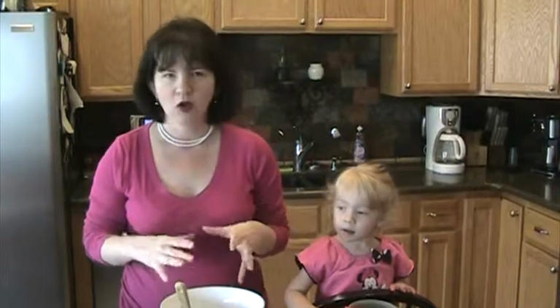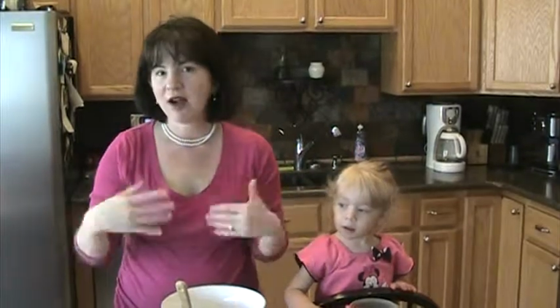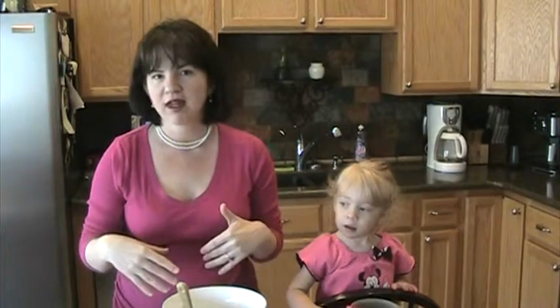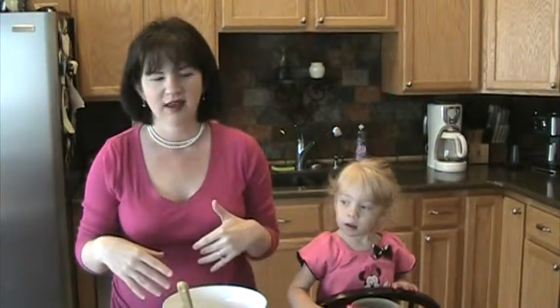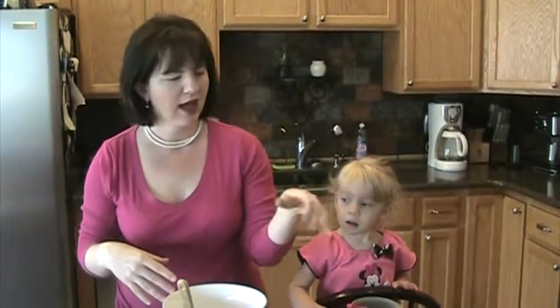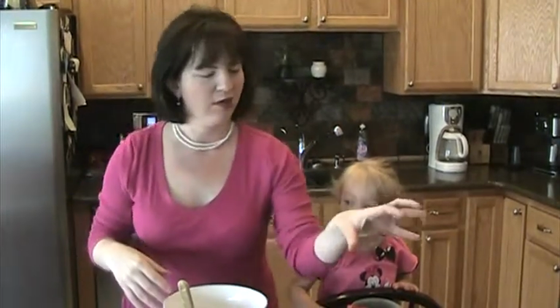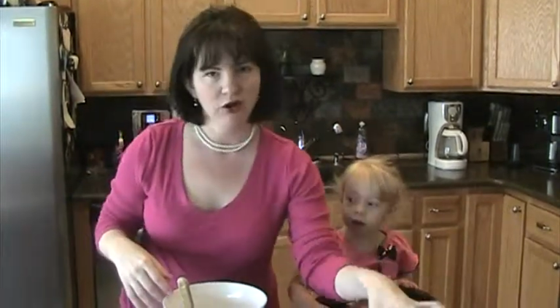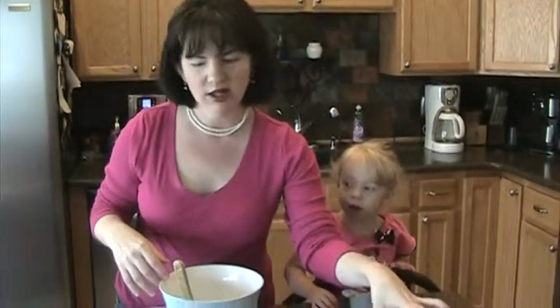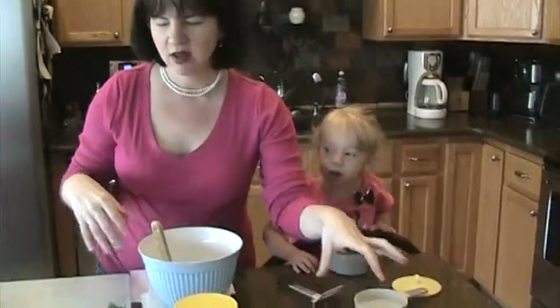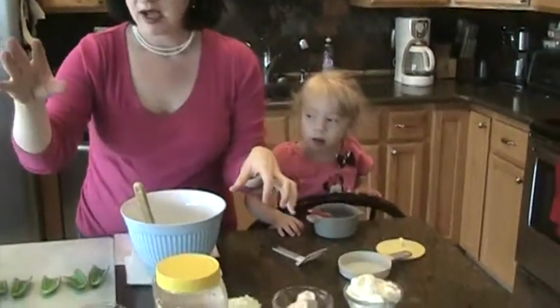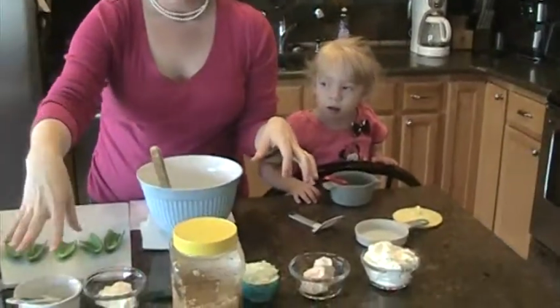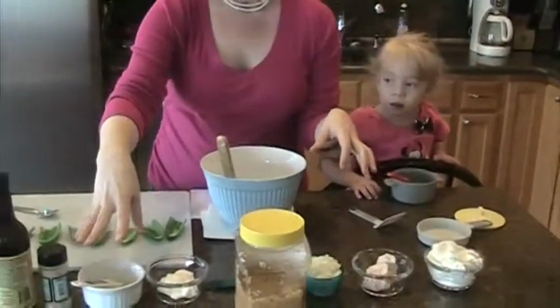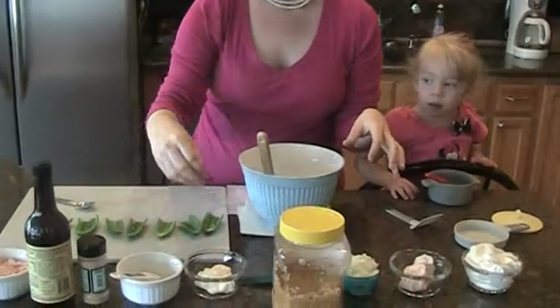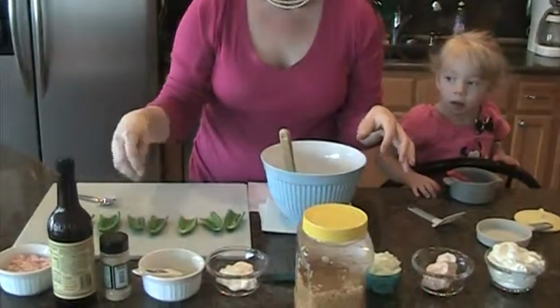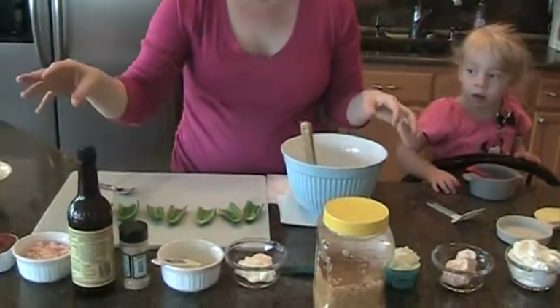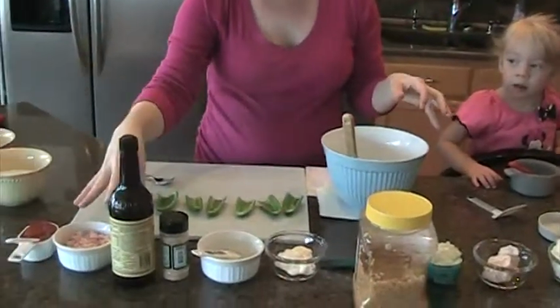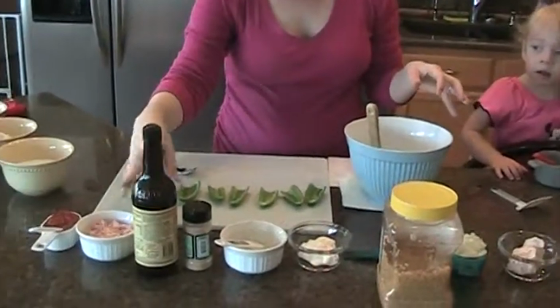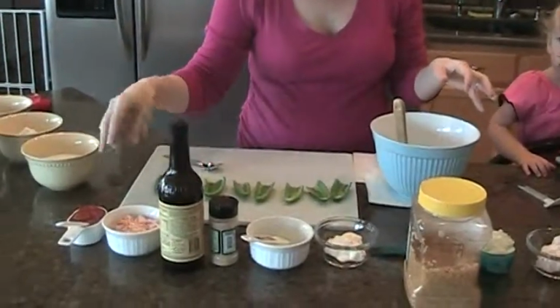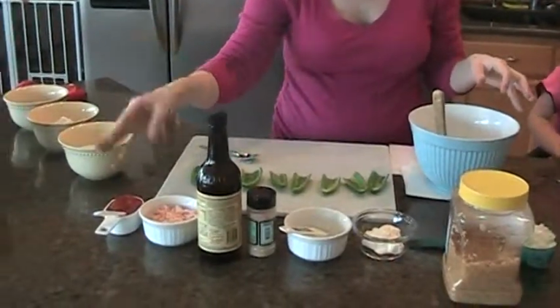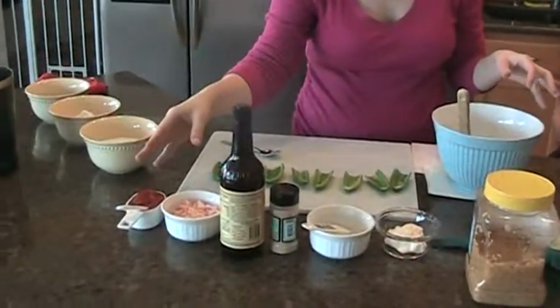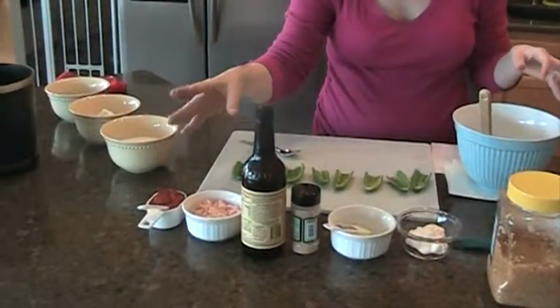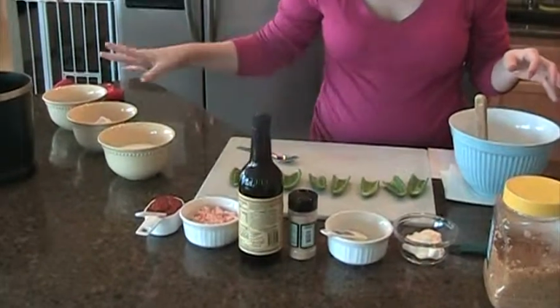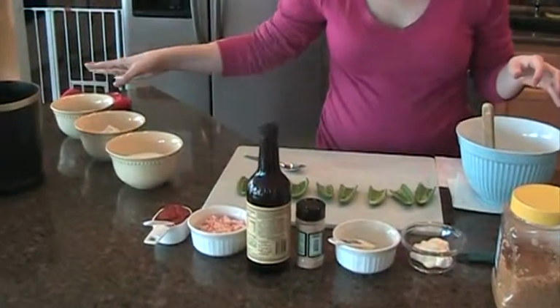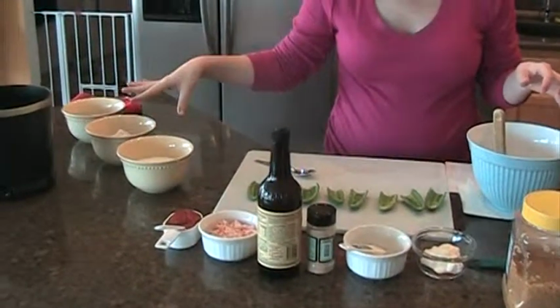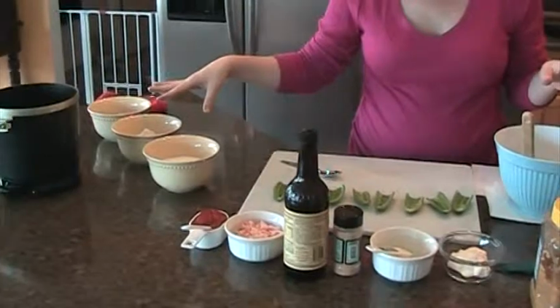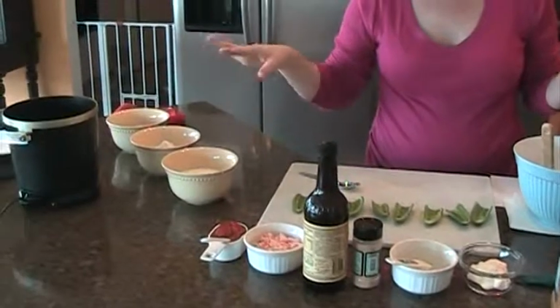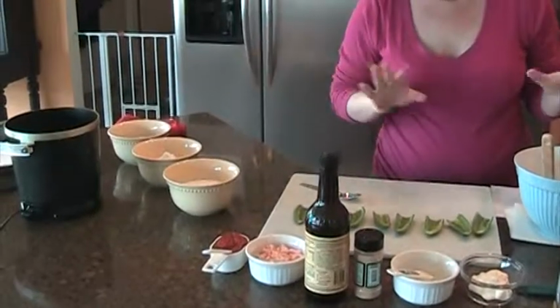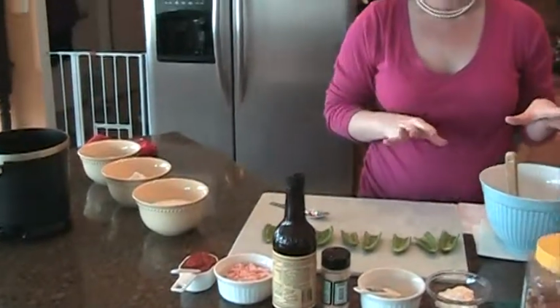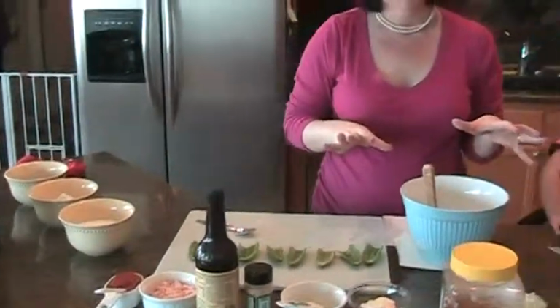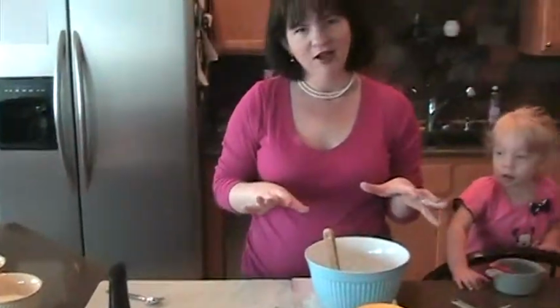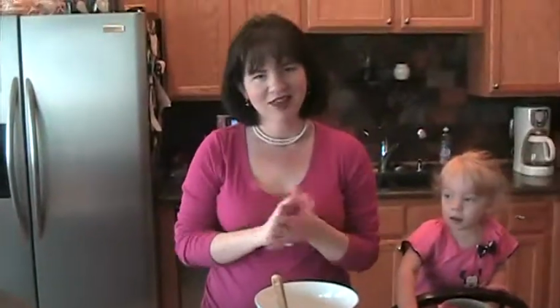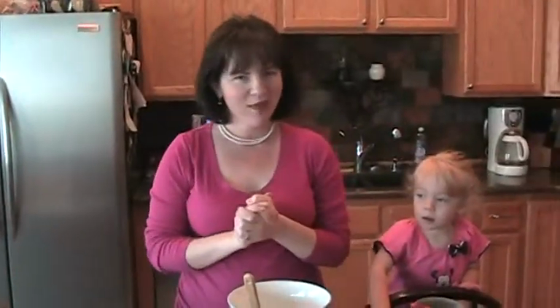We're going to have all those flavors in it — the original cream cheese, some lemon juice, shrimp, cocktail sauce, and a nice coating. But we are going to kick it up a notch for Cinco de Mayo.